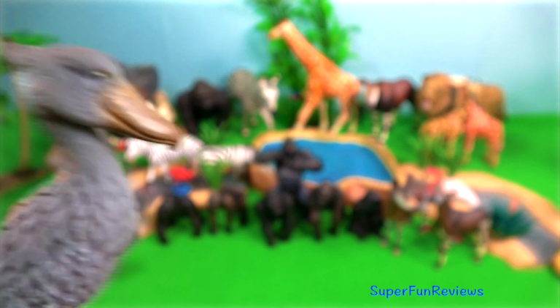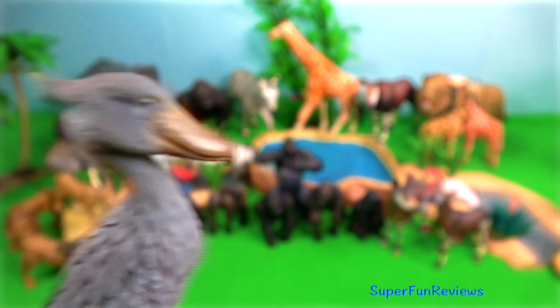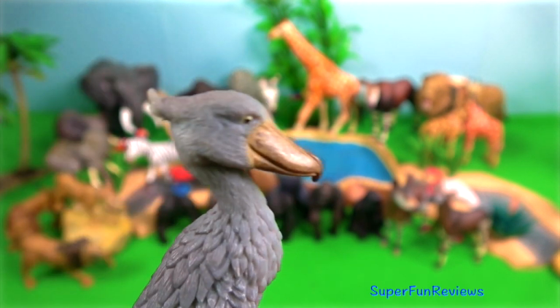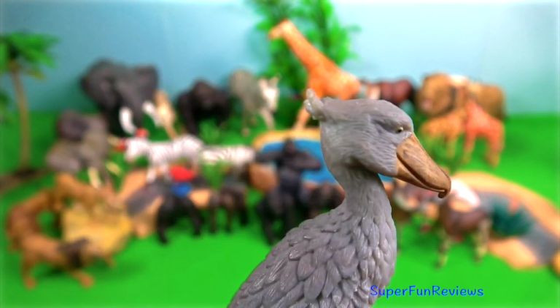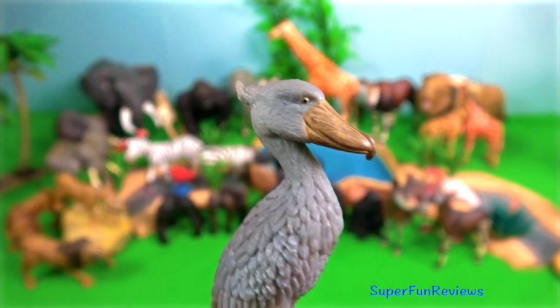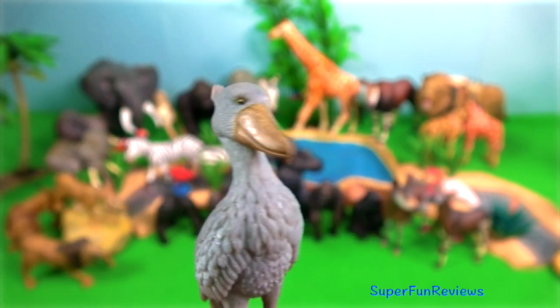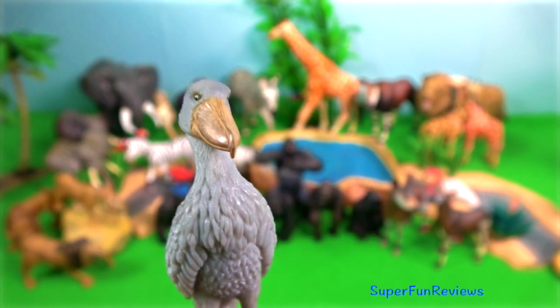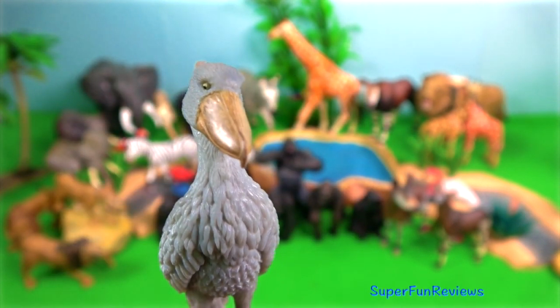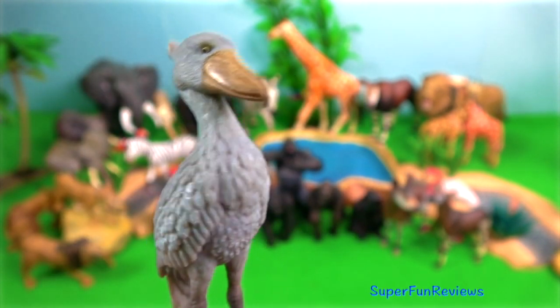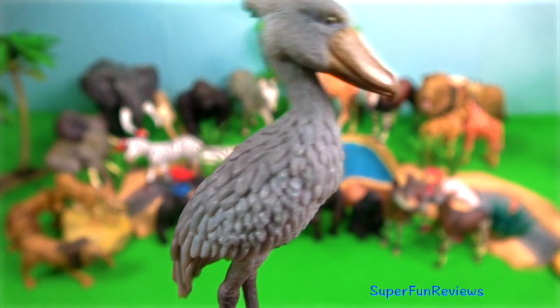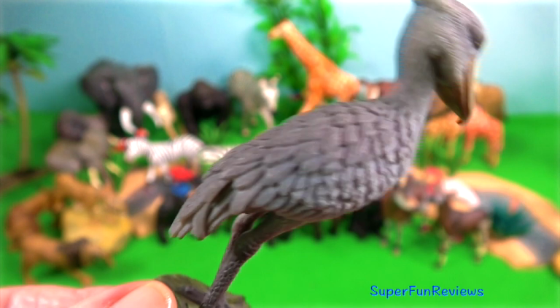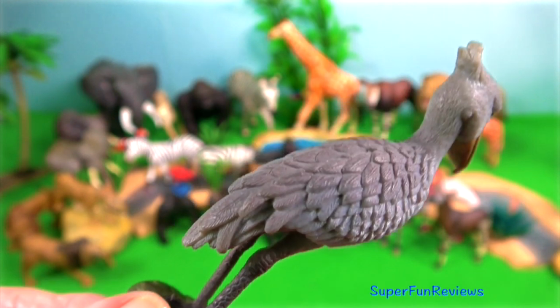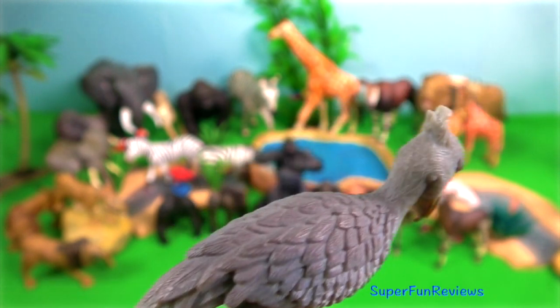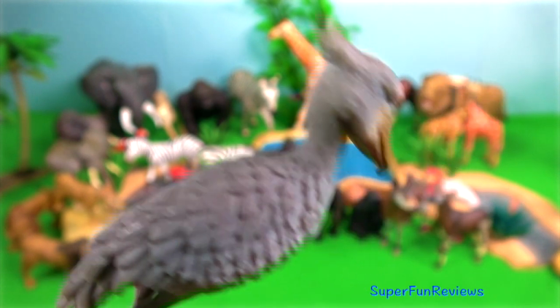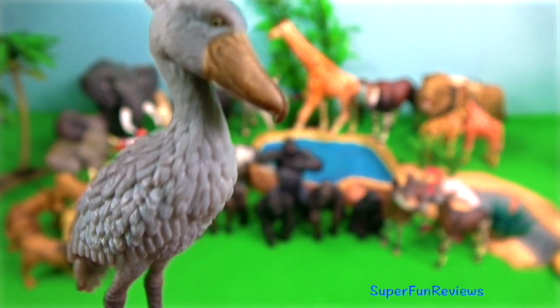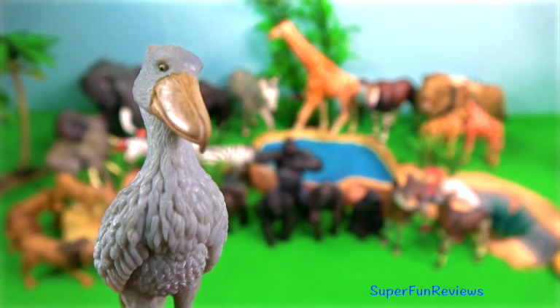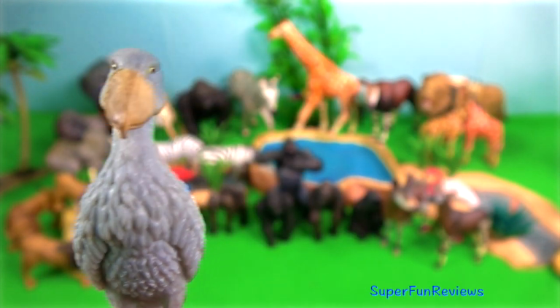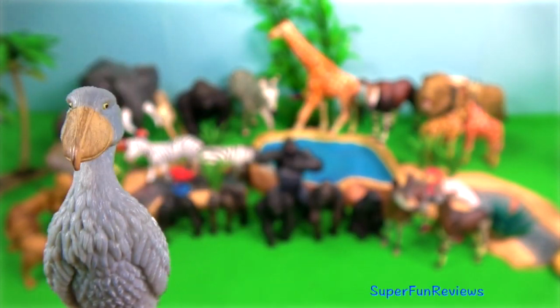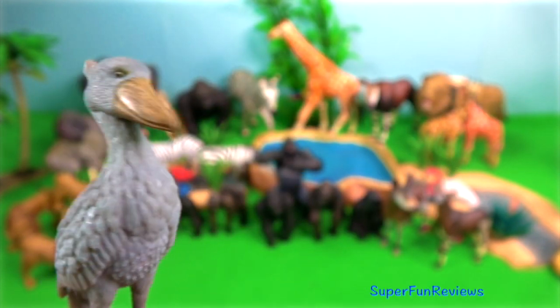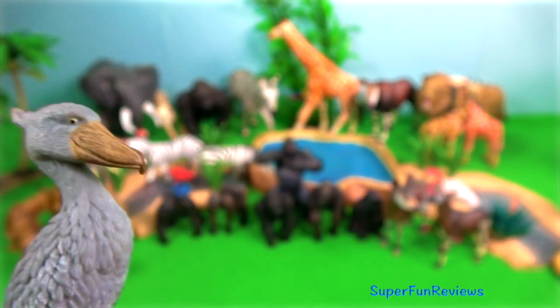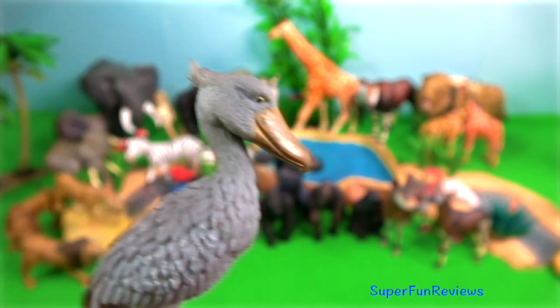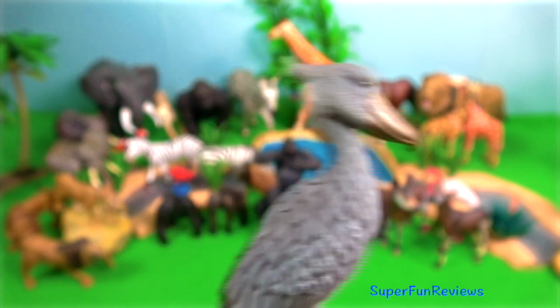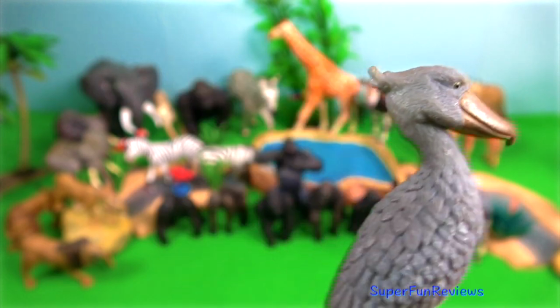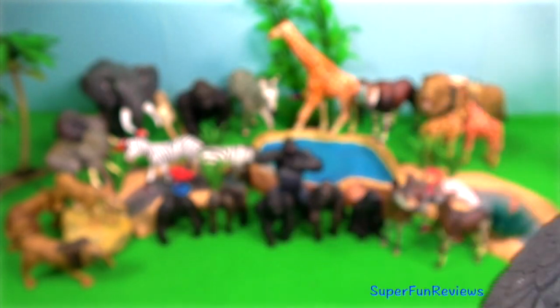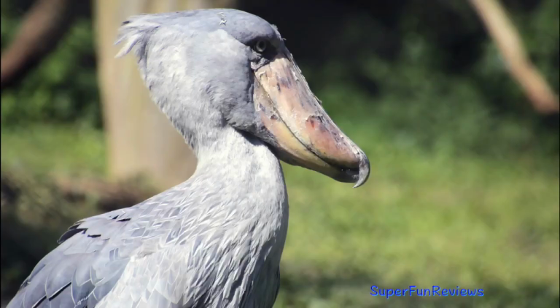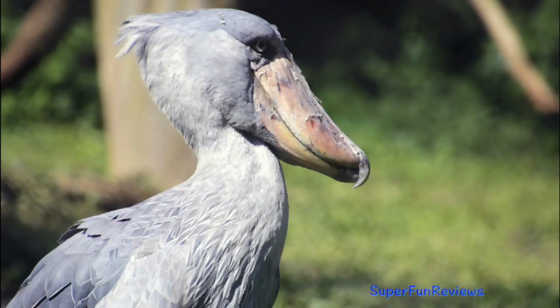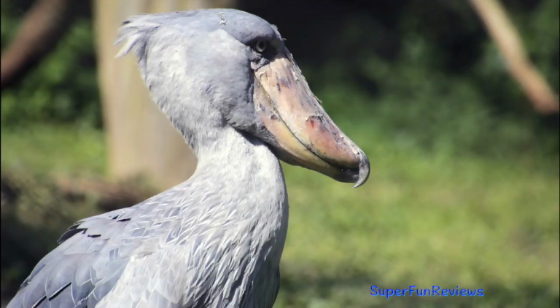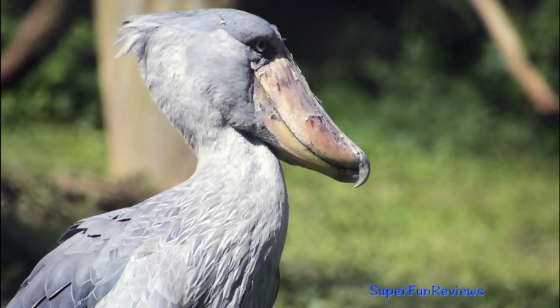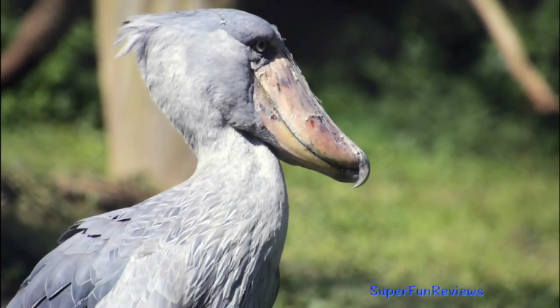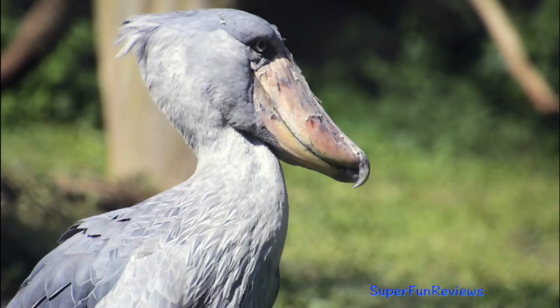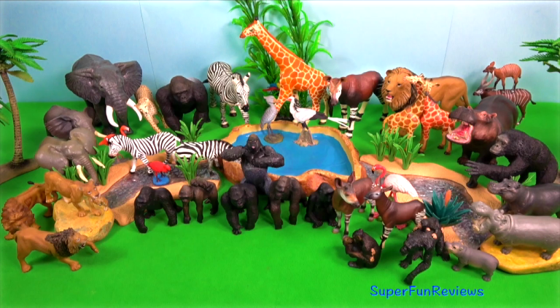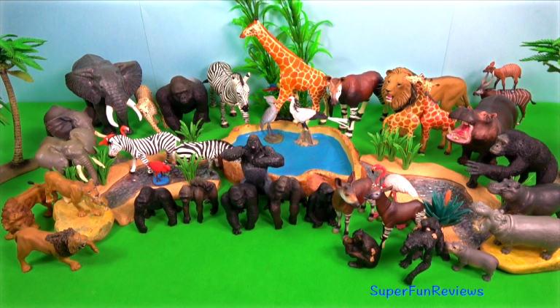Shoebill. Its conspicuous bill is its most well-known feature — it looks much like a shoe. The upper mandible is strongly keeled, ending in a sharp nail.